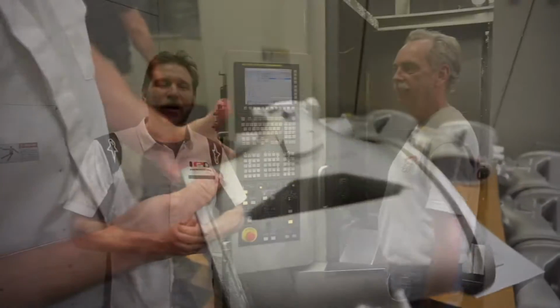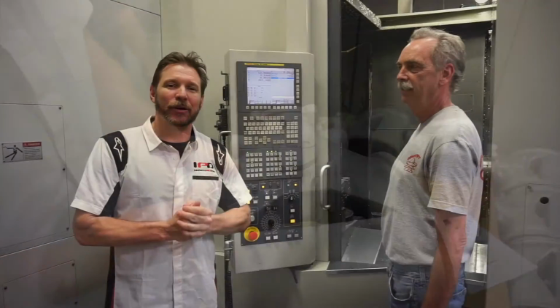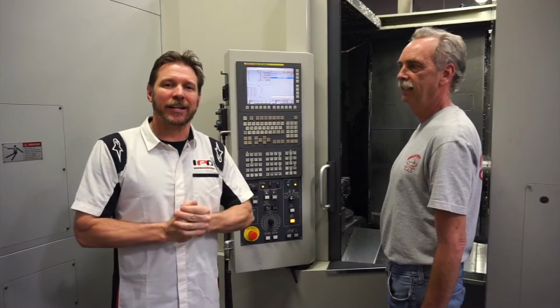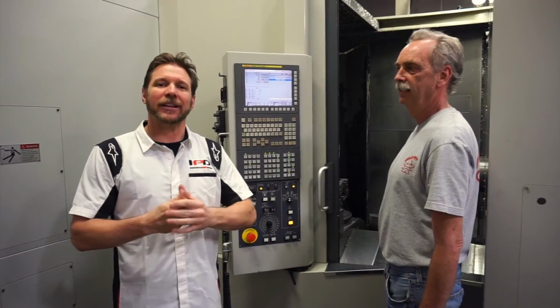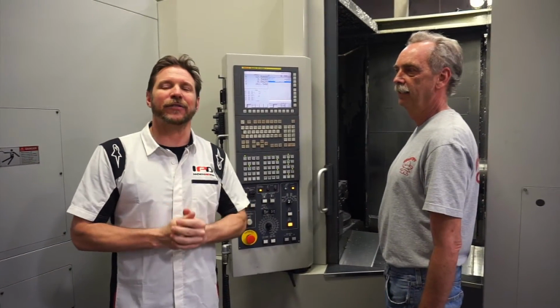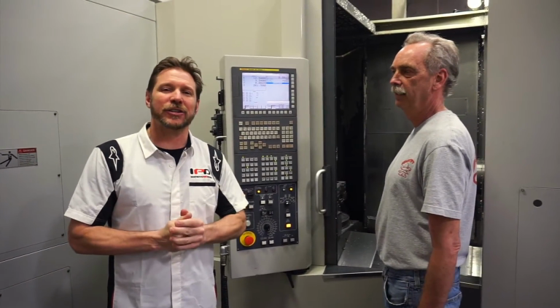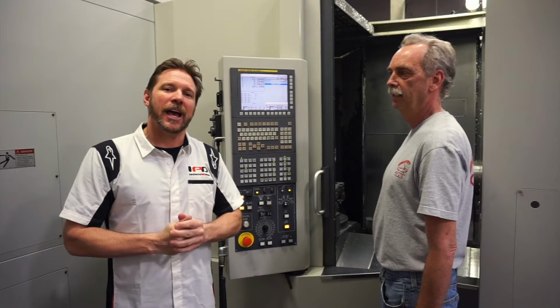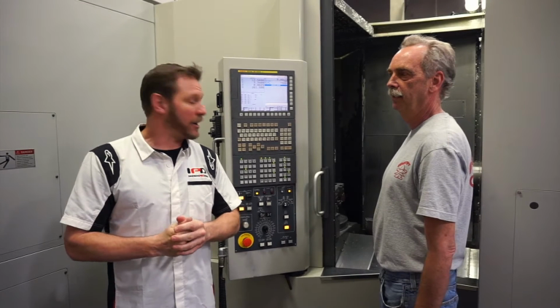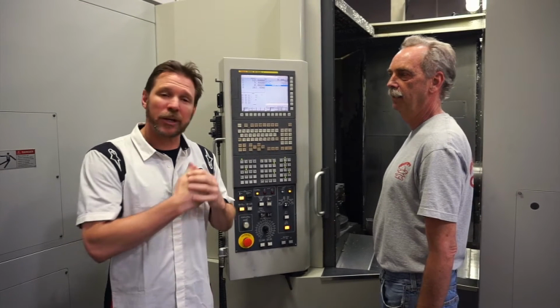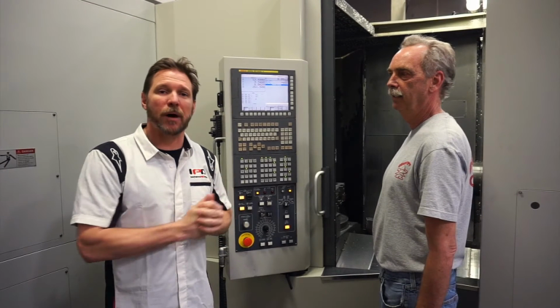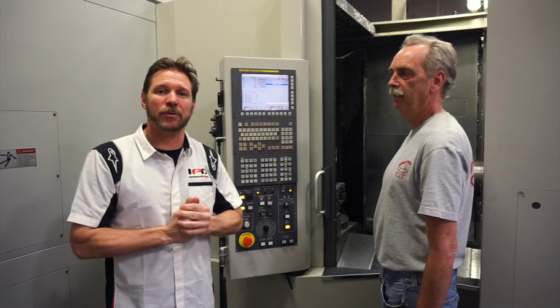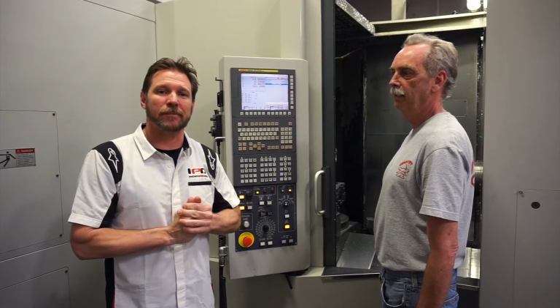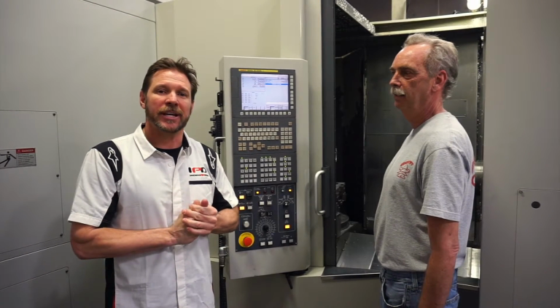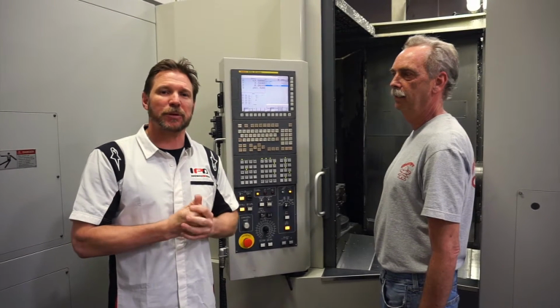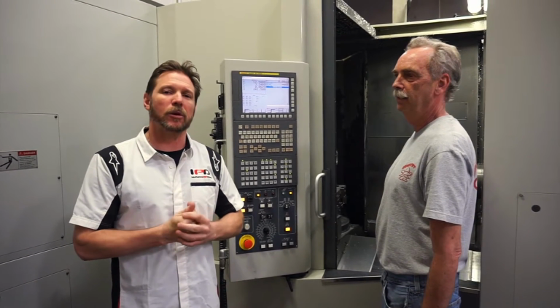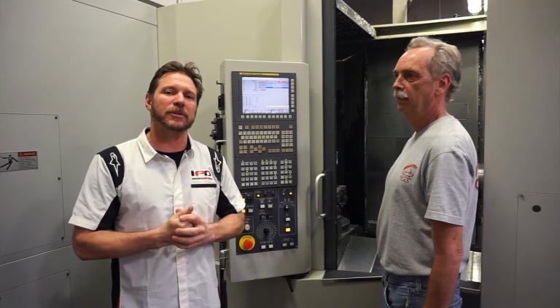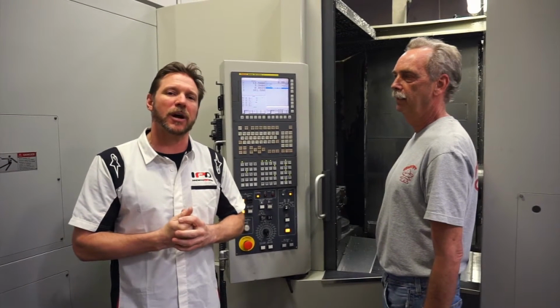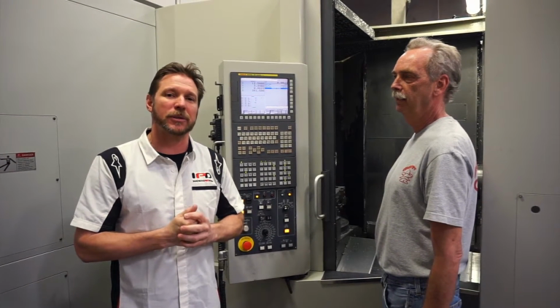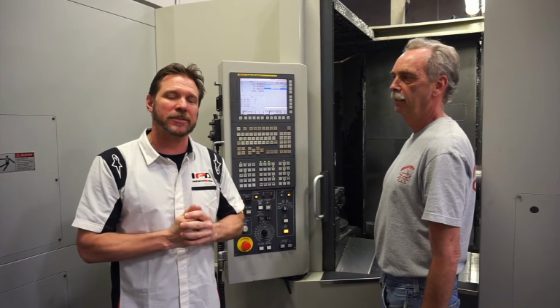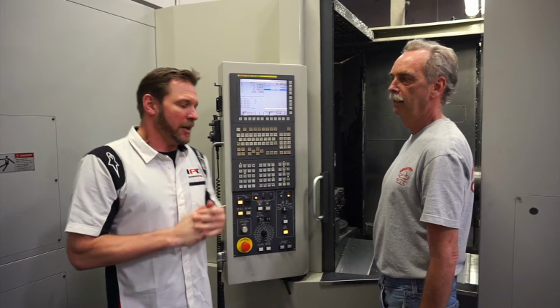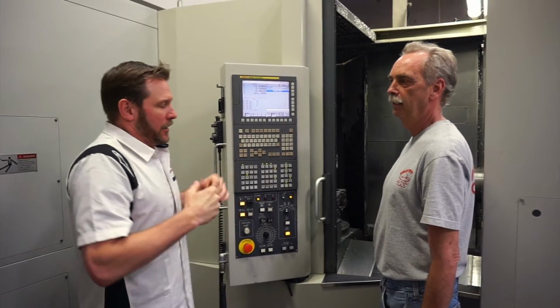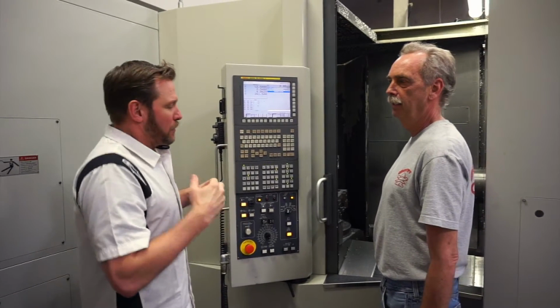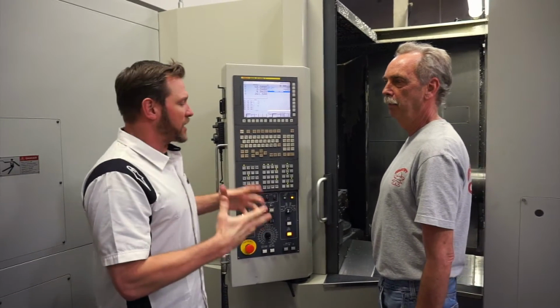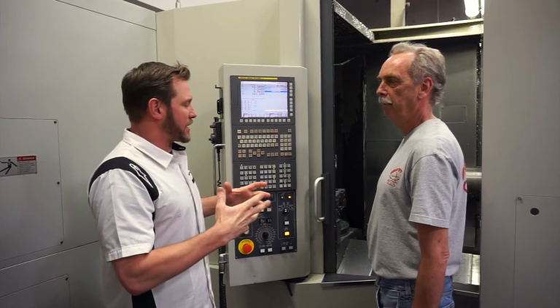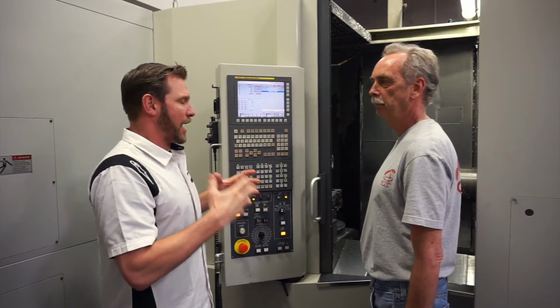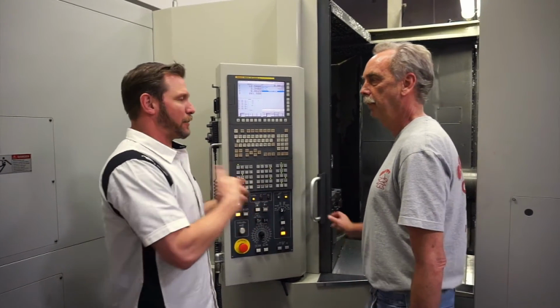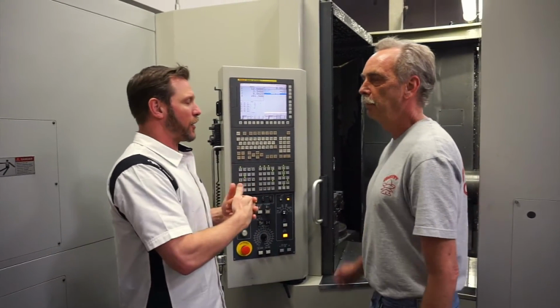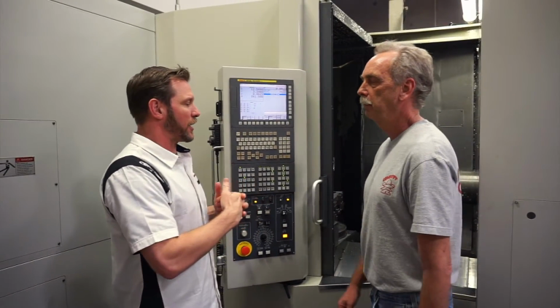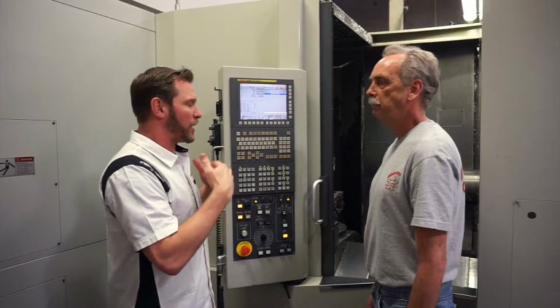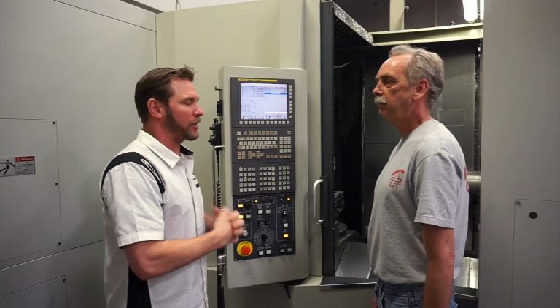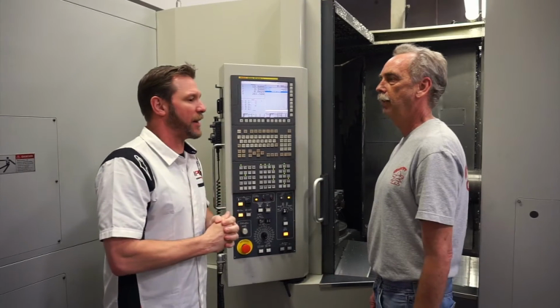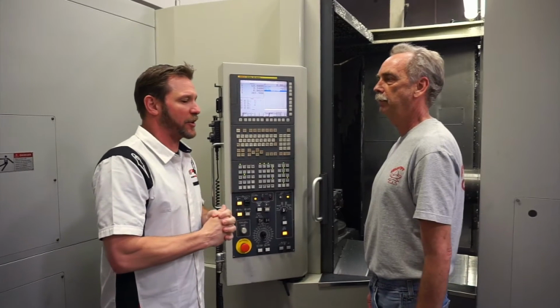We're inside here at Allied Manufacturers, speaking with Bob, who is going to explain a bit more about the machining process with the plenums. Bob, what is it that sets Allied apart from the typical manufacturing?